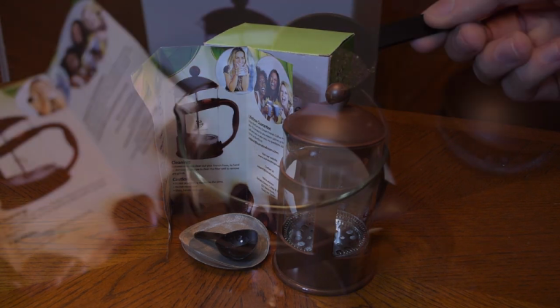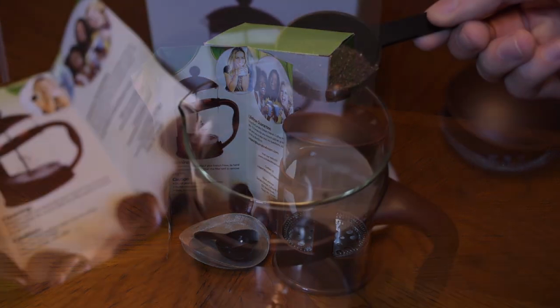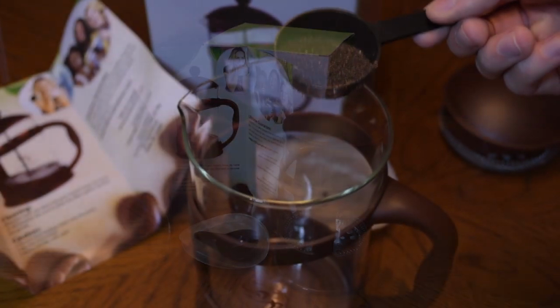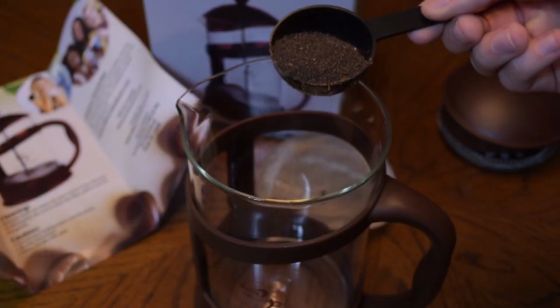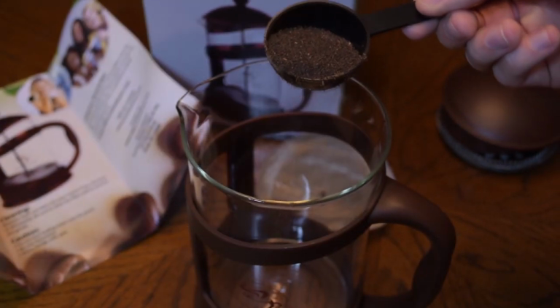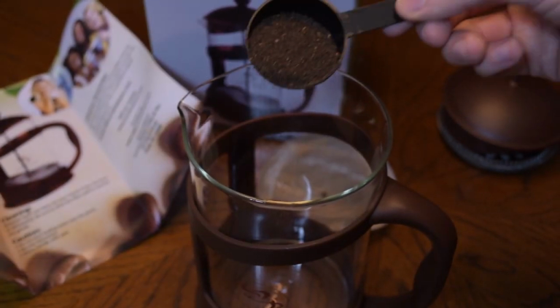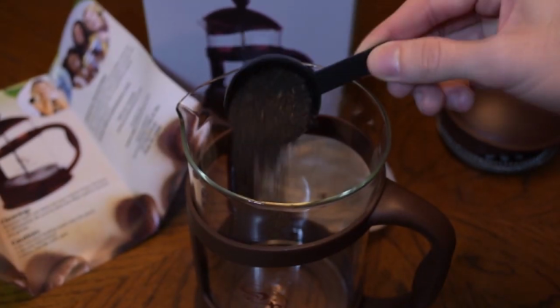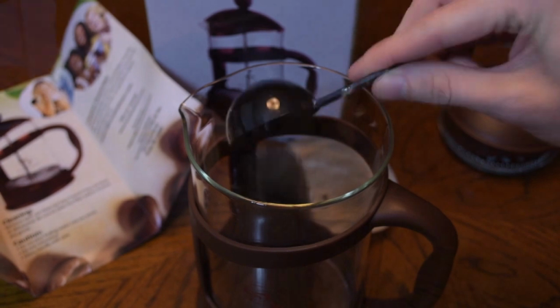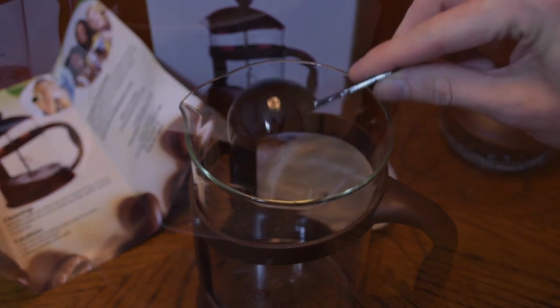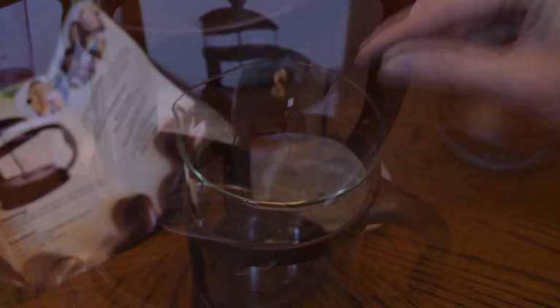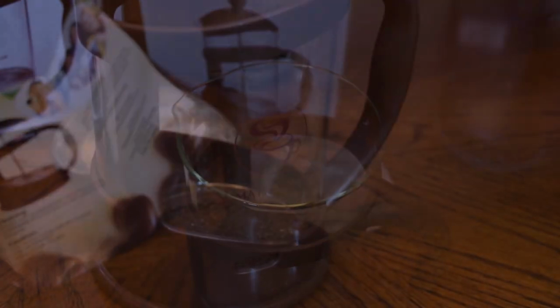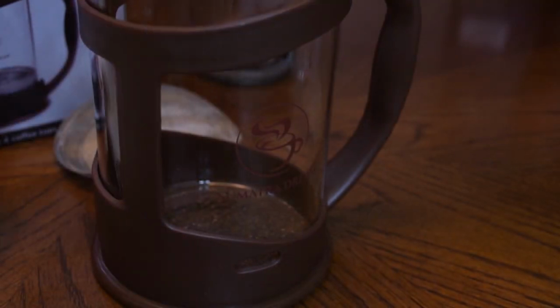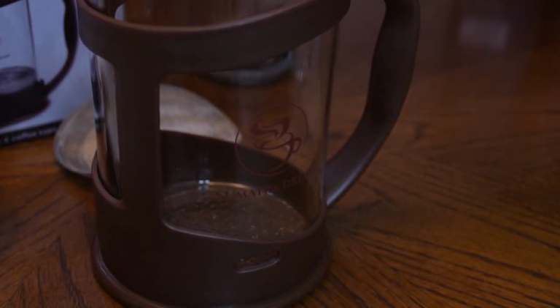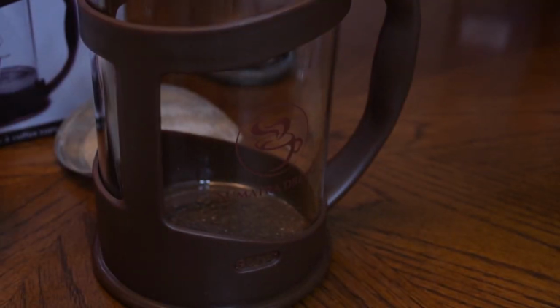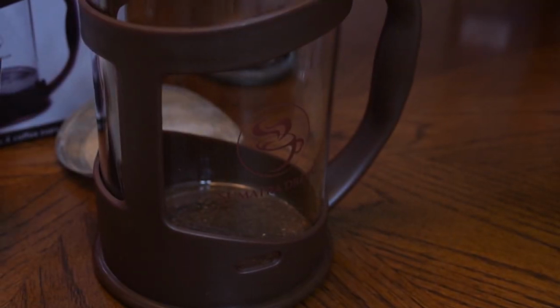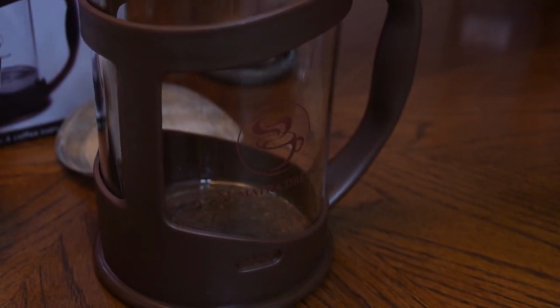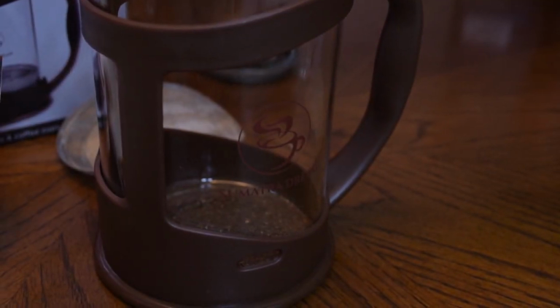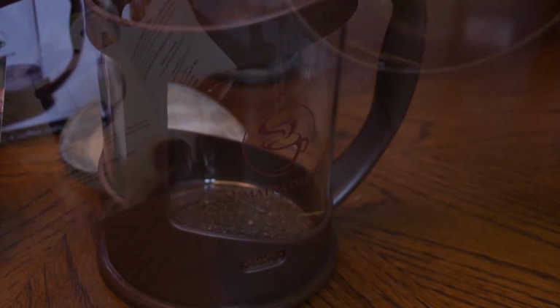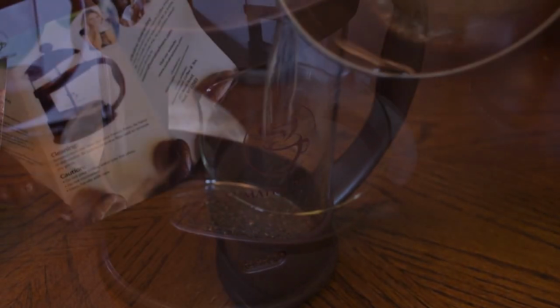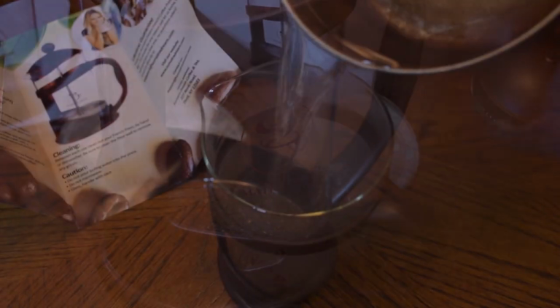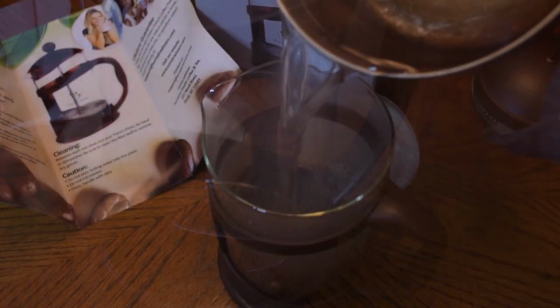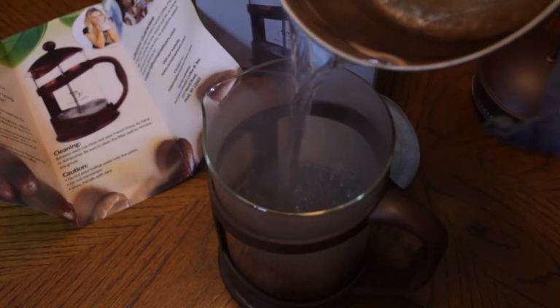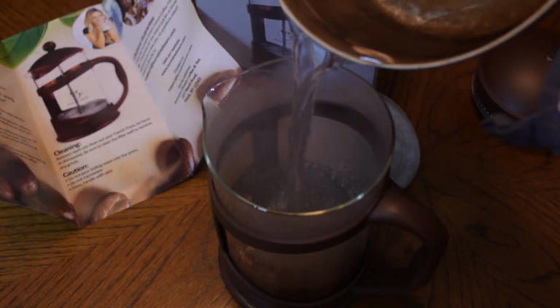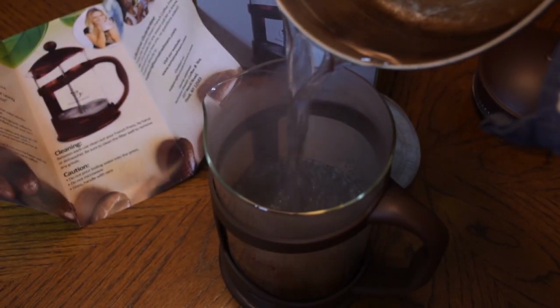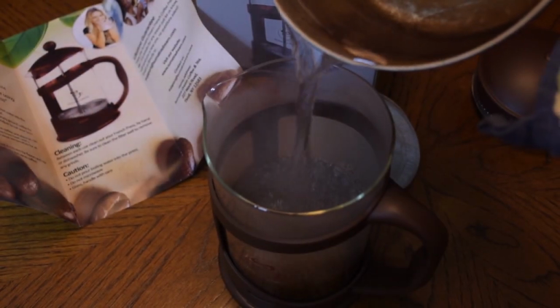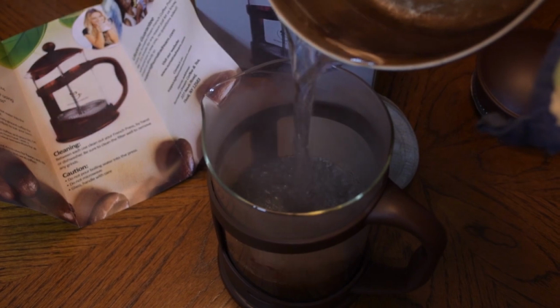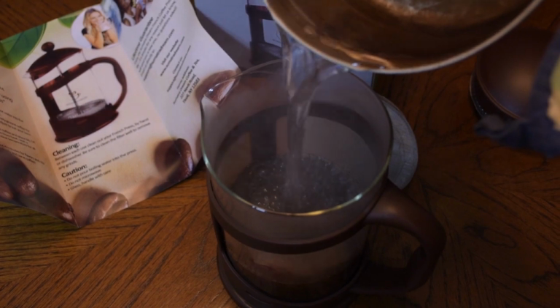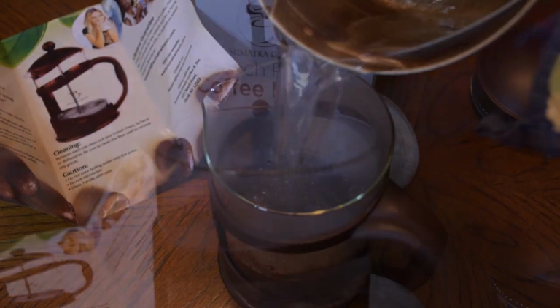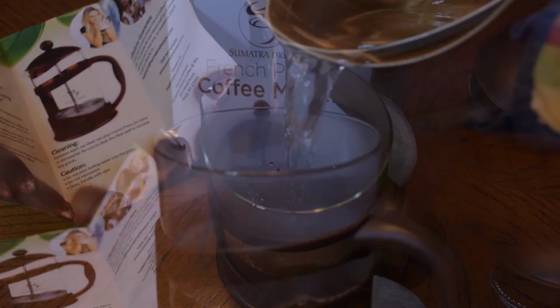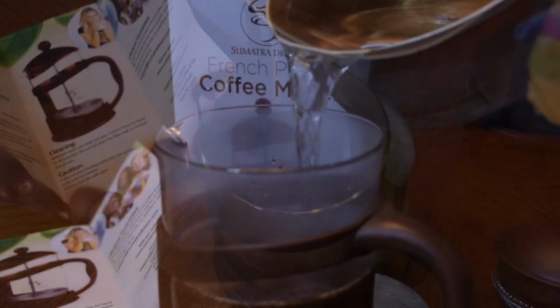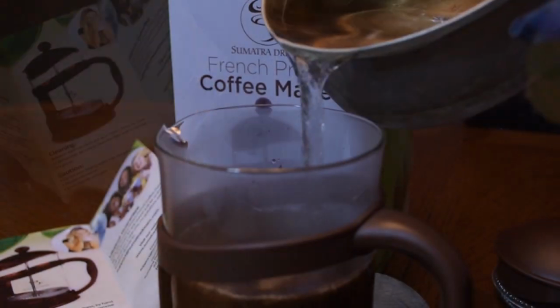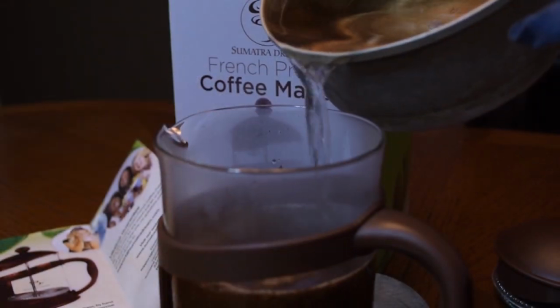Now just like you would with coffee, you're going to take your tea grounds, you're just going to pour them in, heat up some water, pour that on in there, fill it on up.